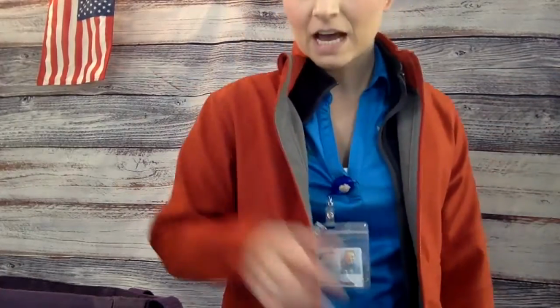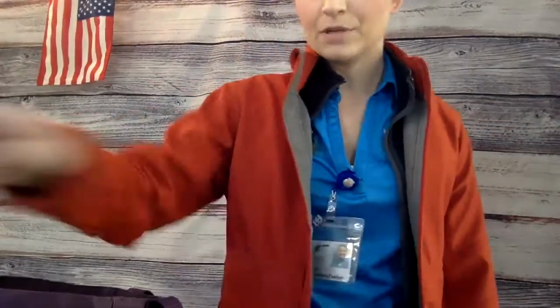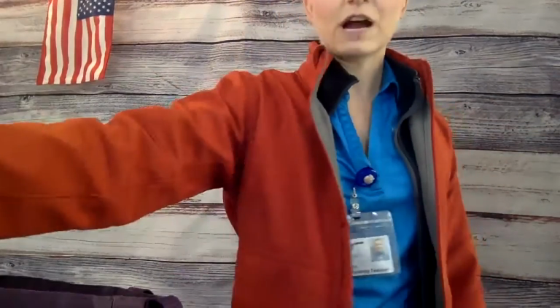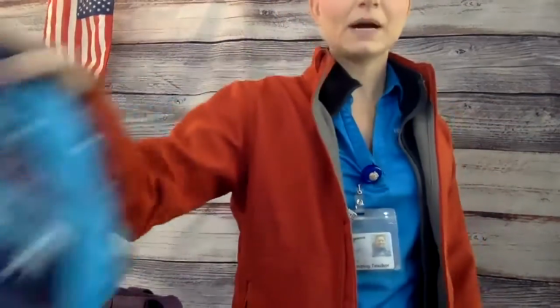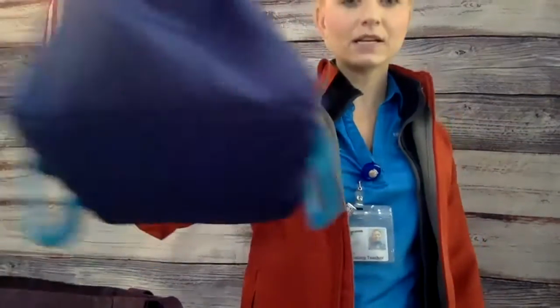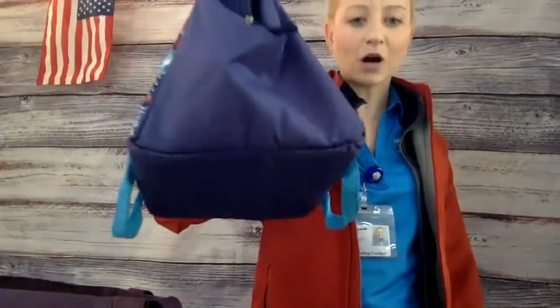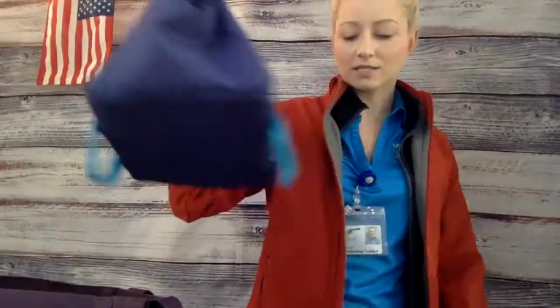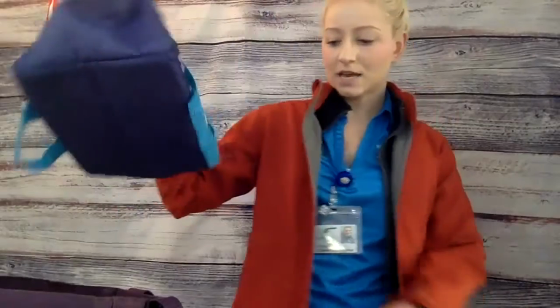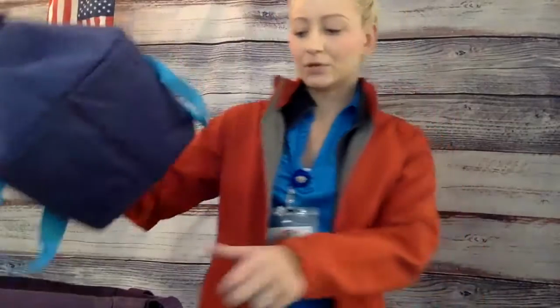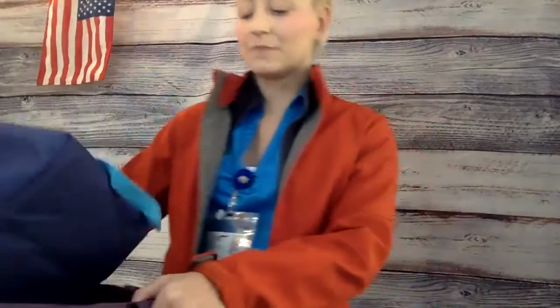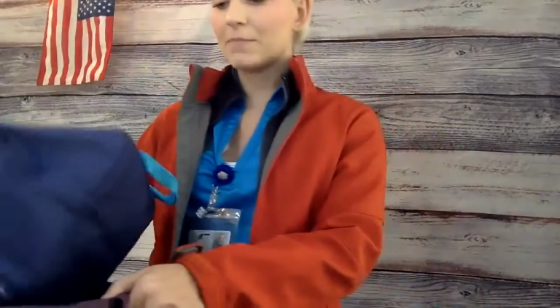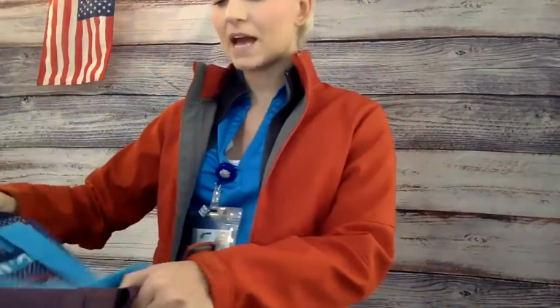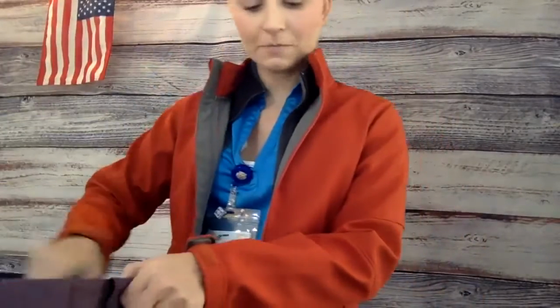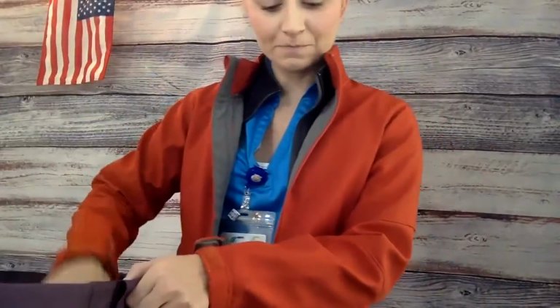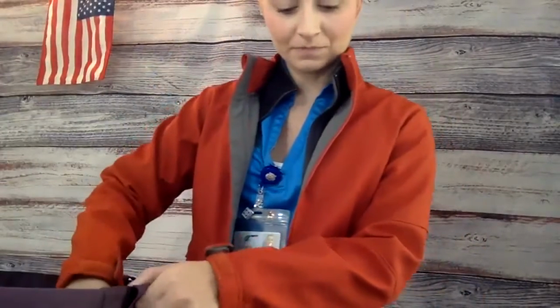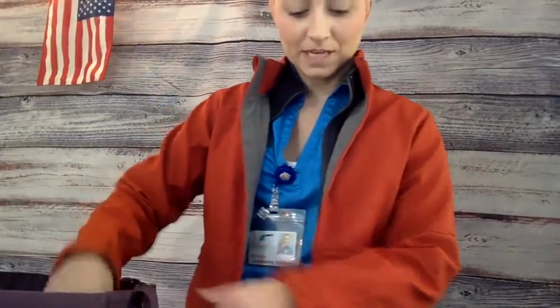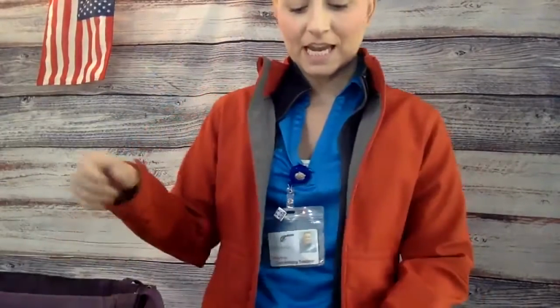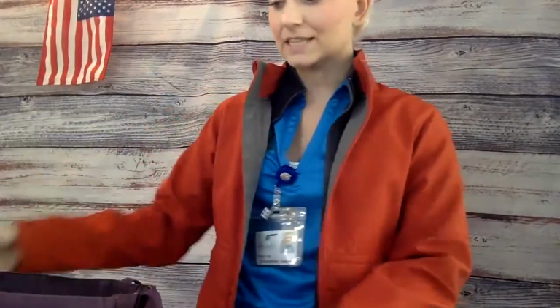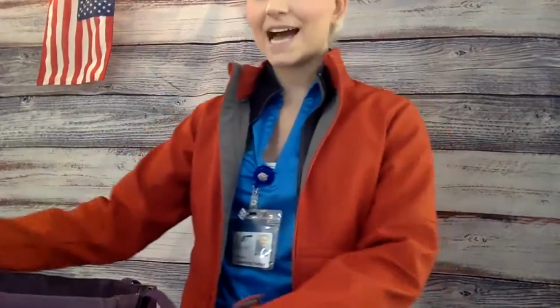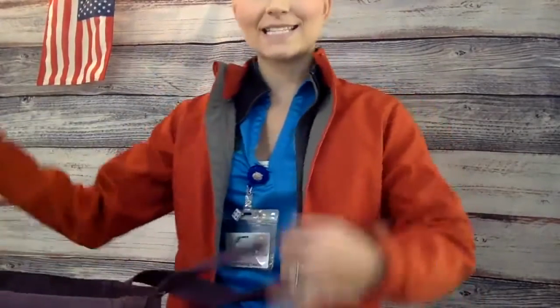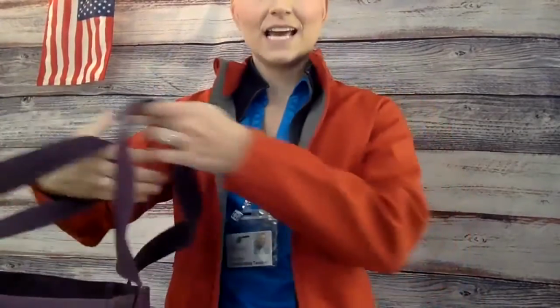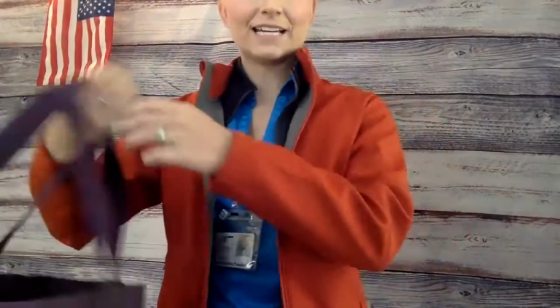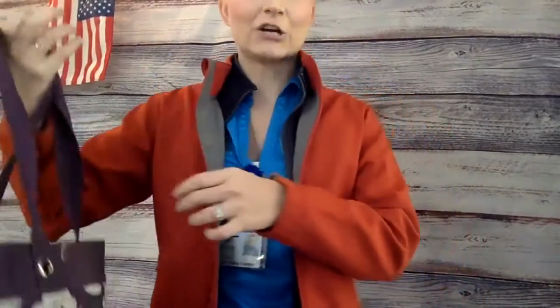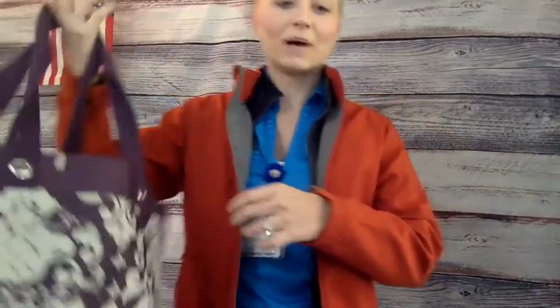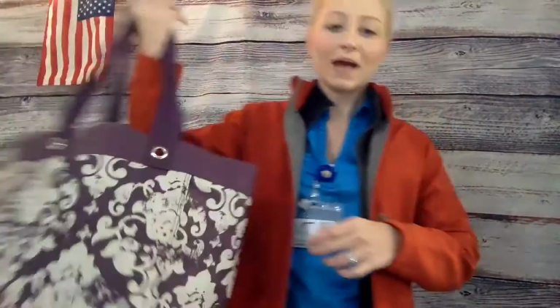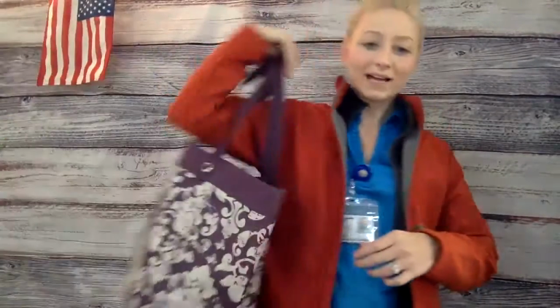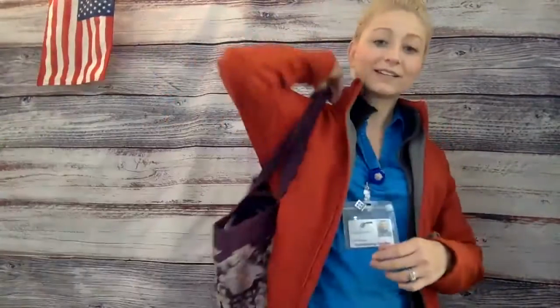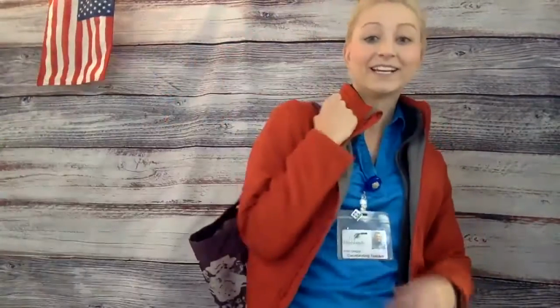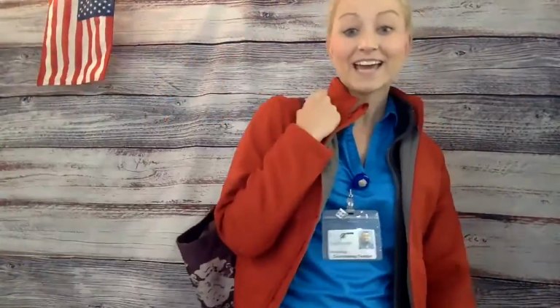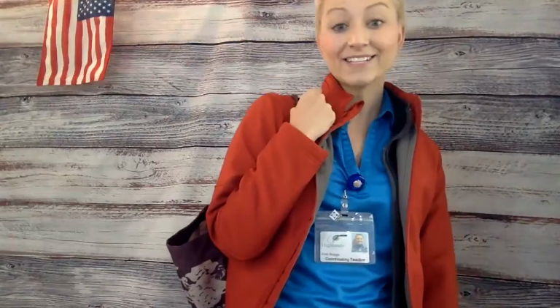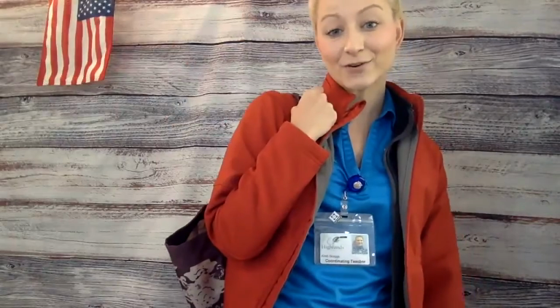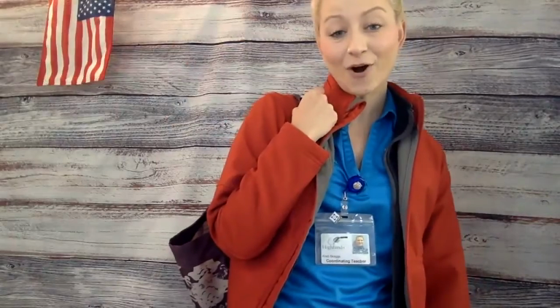I'm going to grab my lunch box and put it in my bag. And then last, I can grab my bag and head to school.